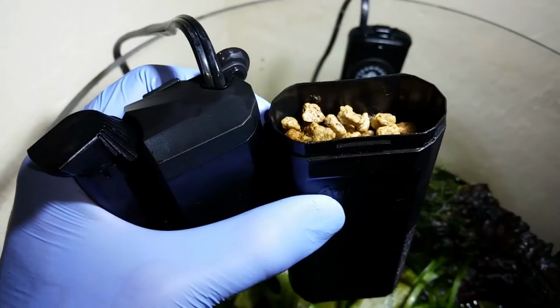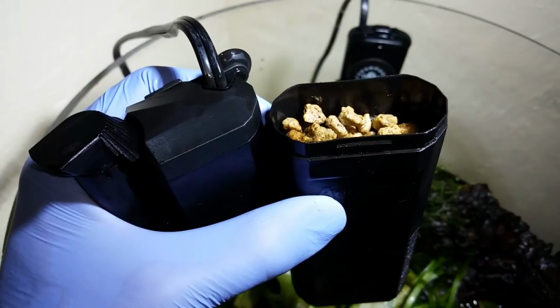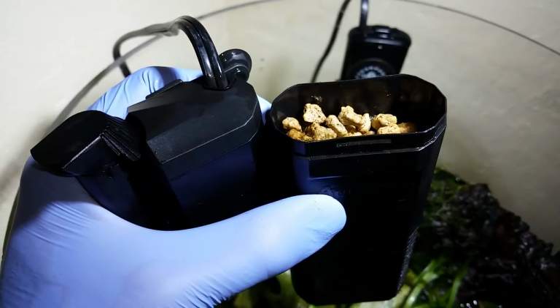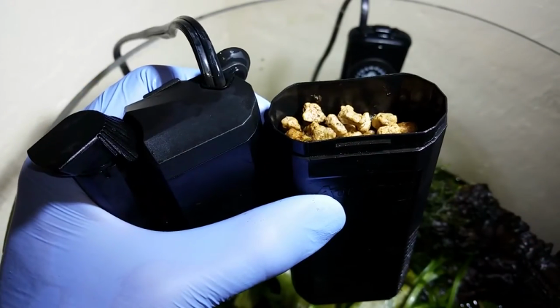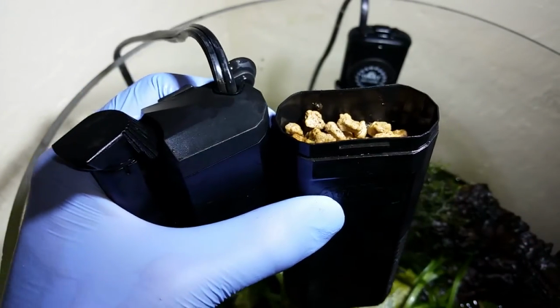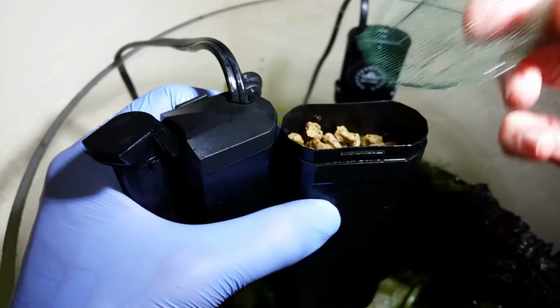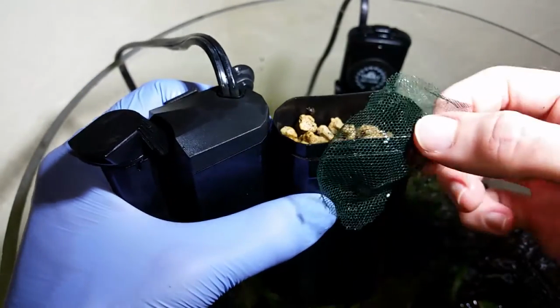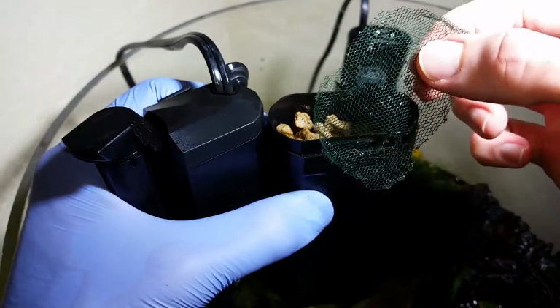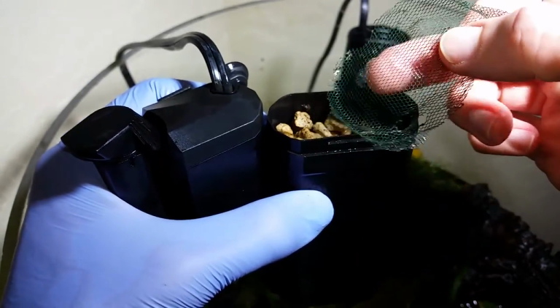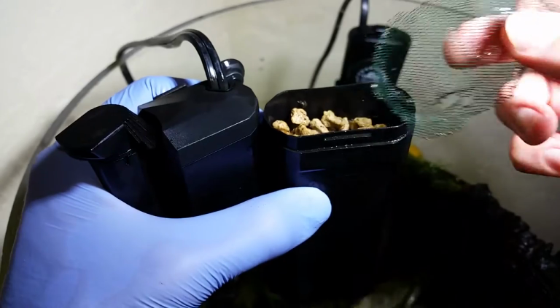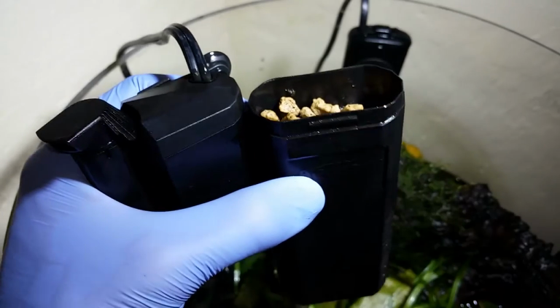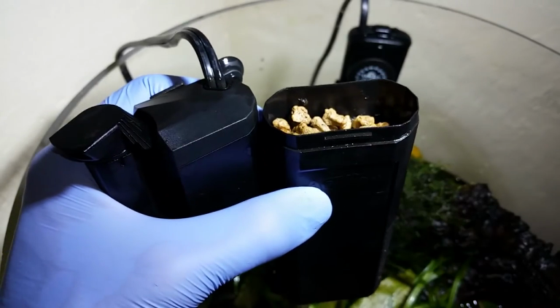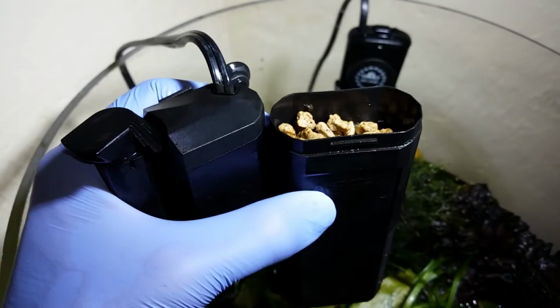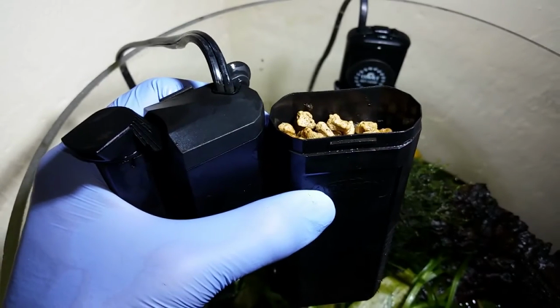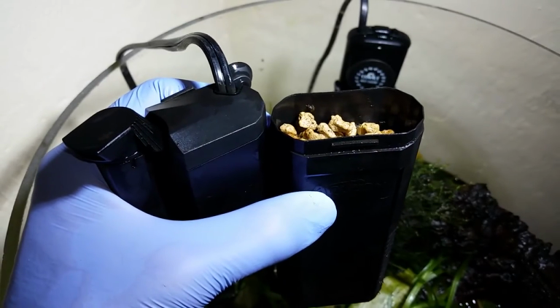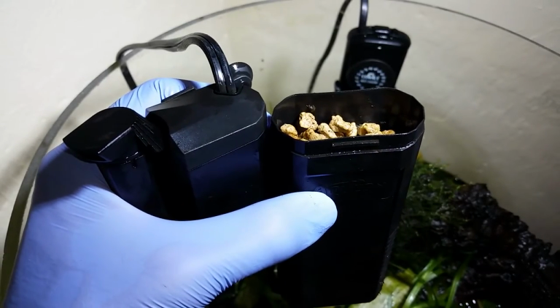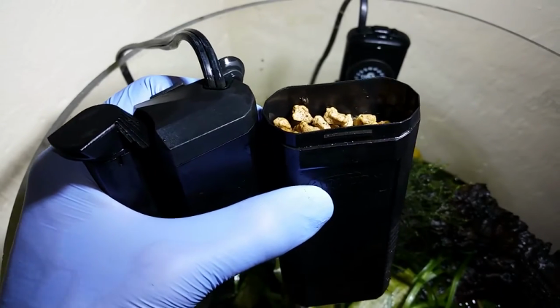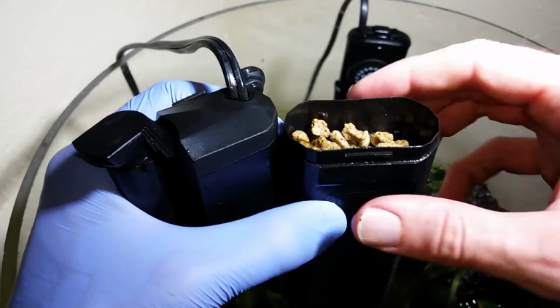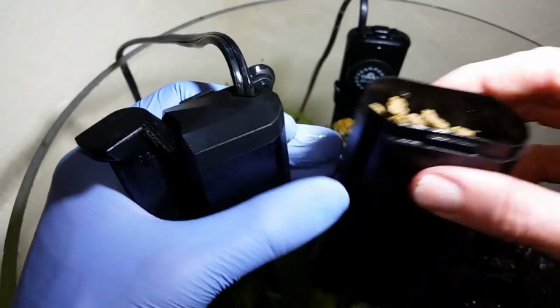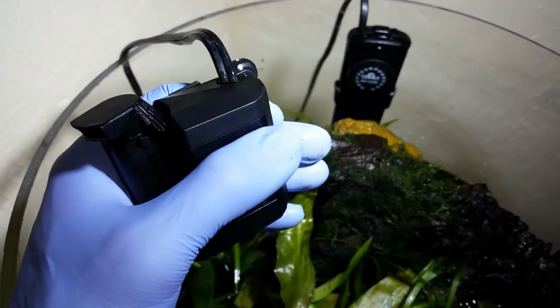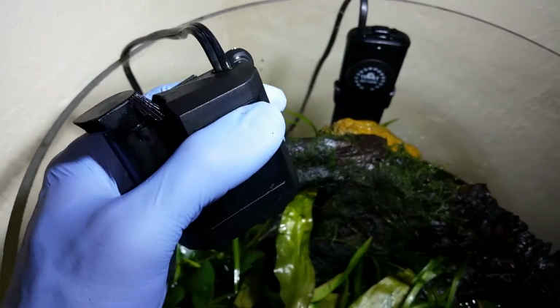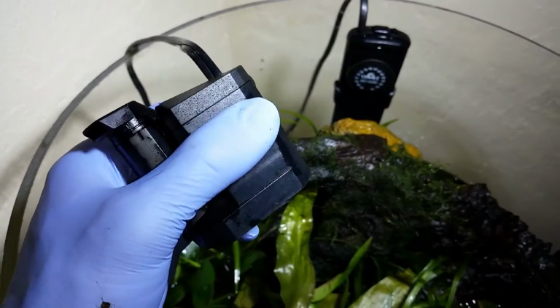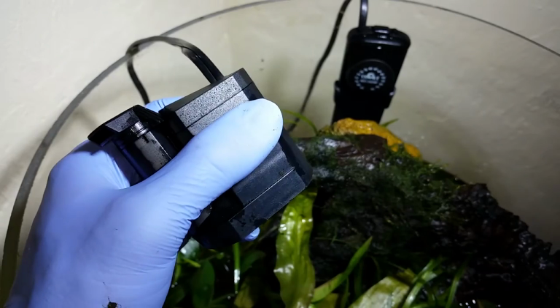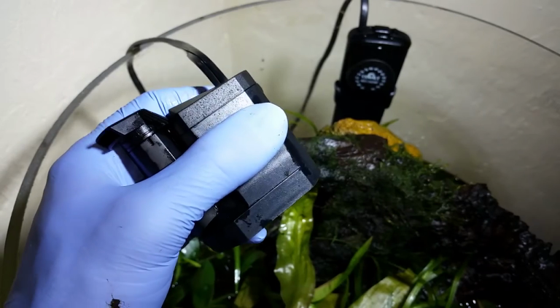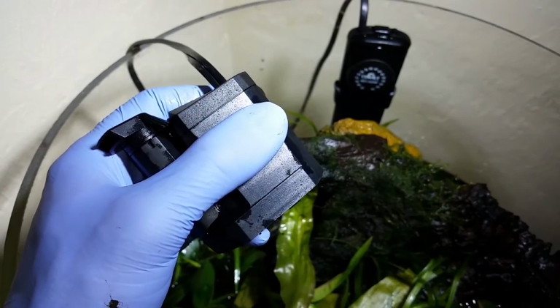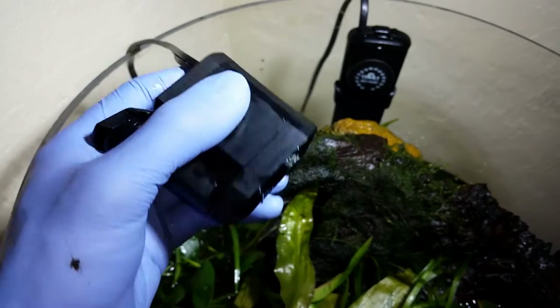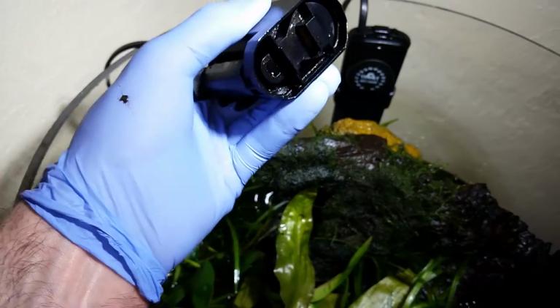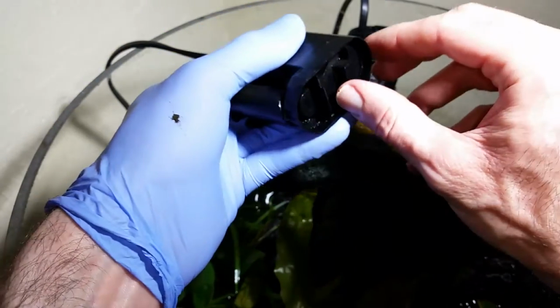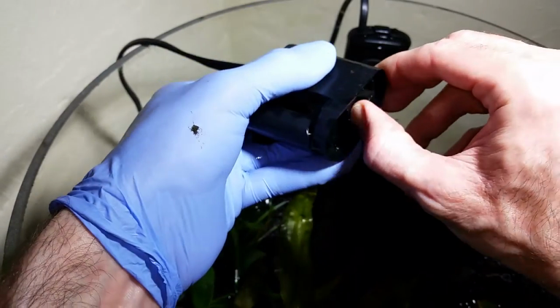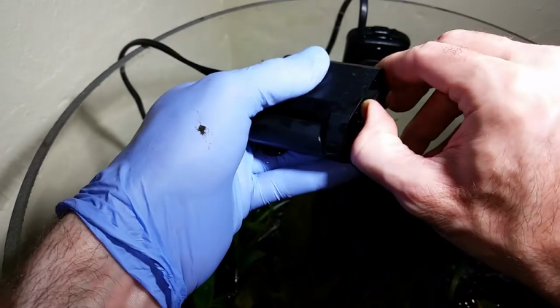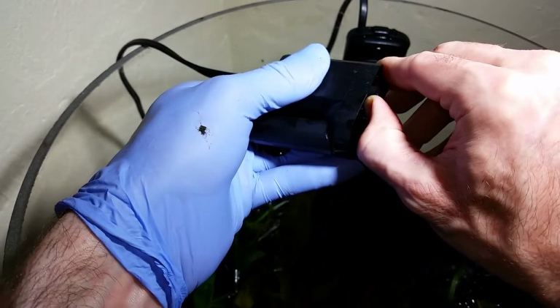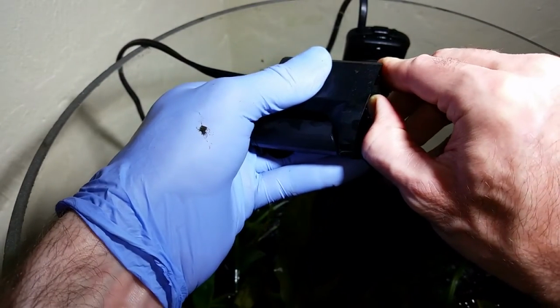And there are the pumice stones — I just cleaned this and it's already all mucky. So you're going to have to rinse out the stones and rinse out the net once in a while when you get slow flow. But that pretty much prevents clogs from happening.